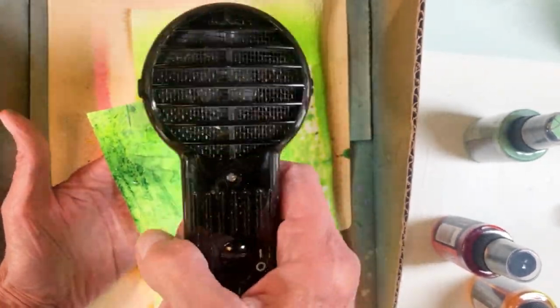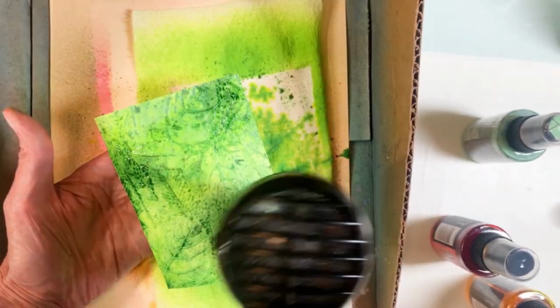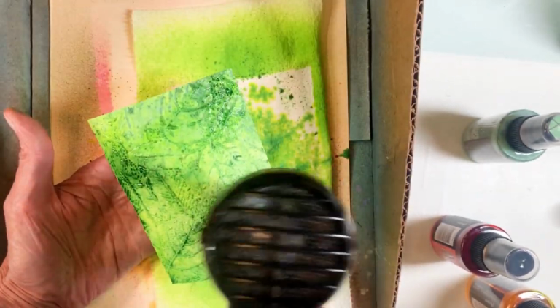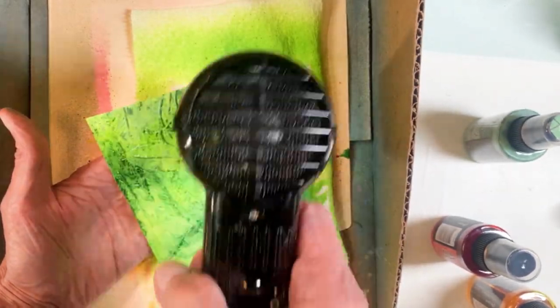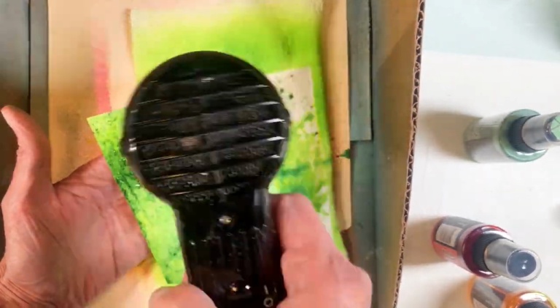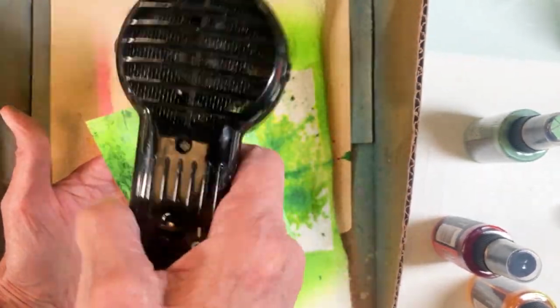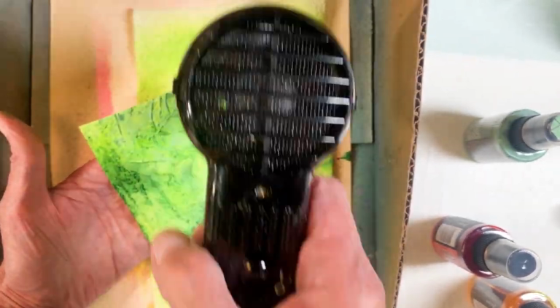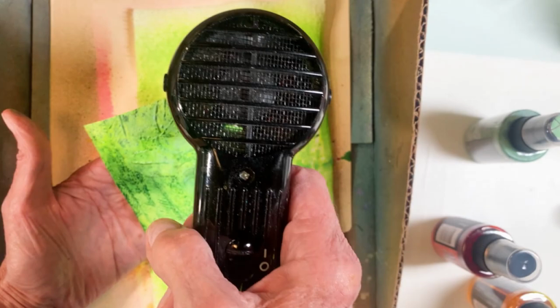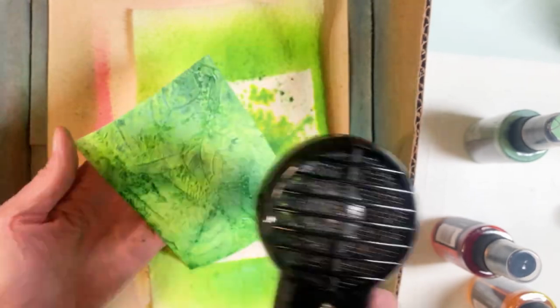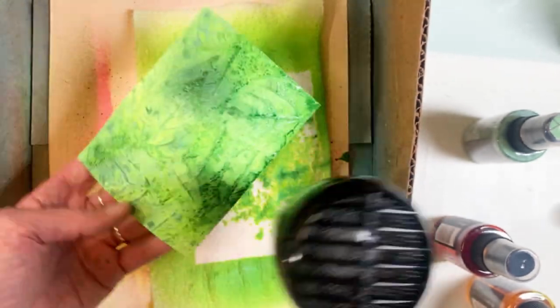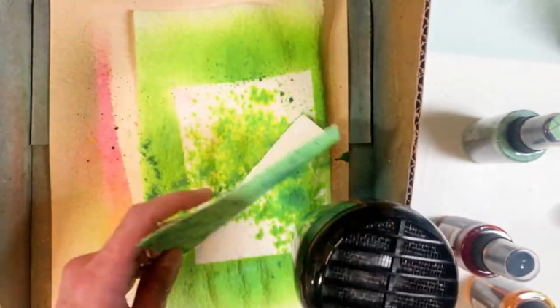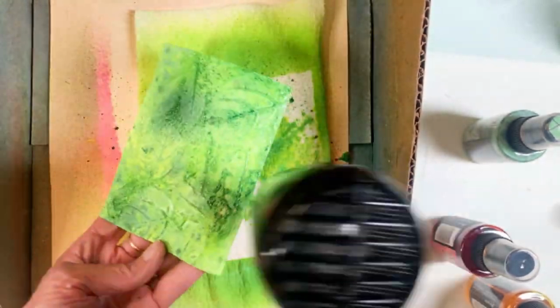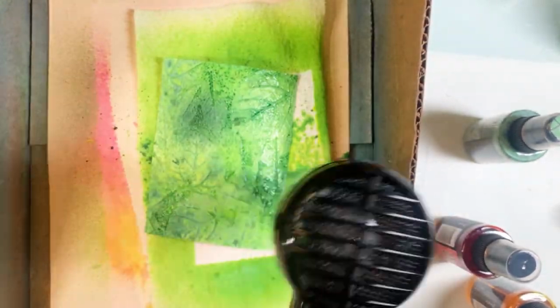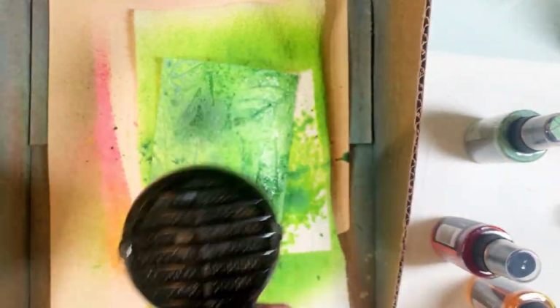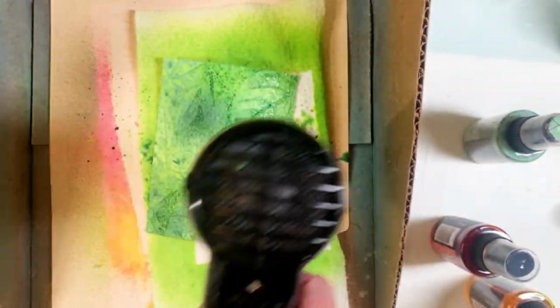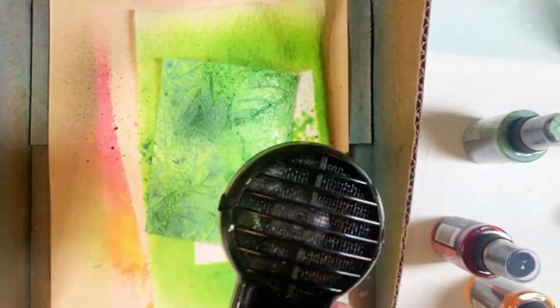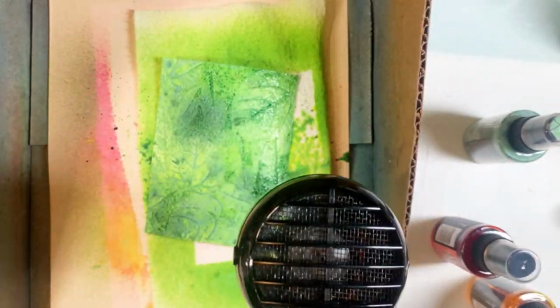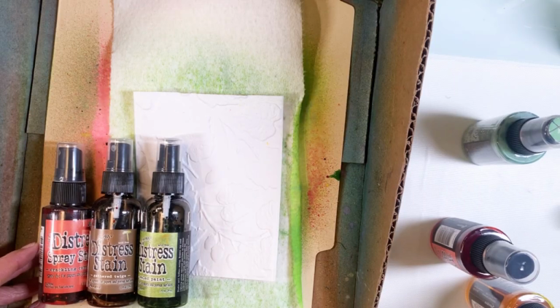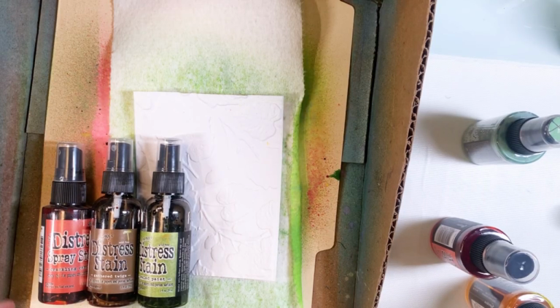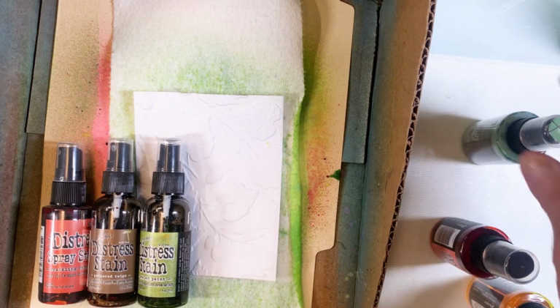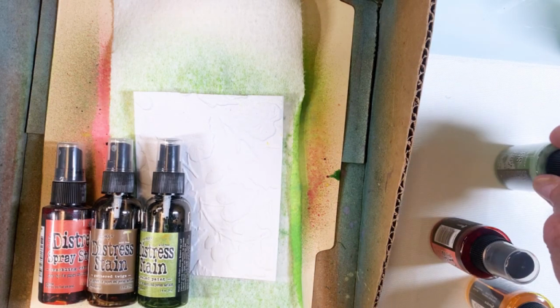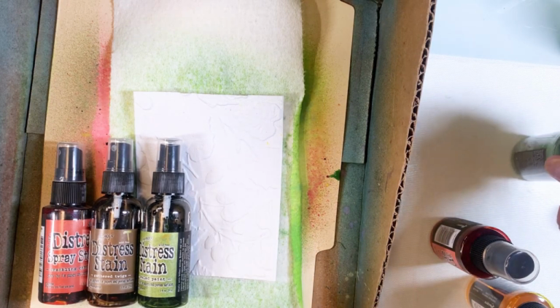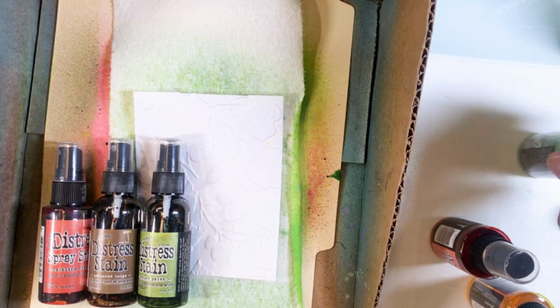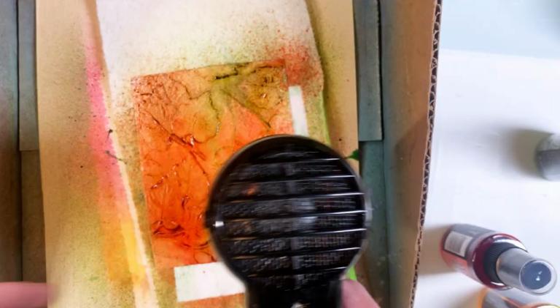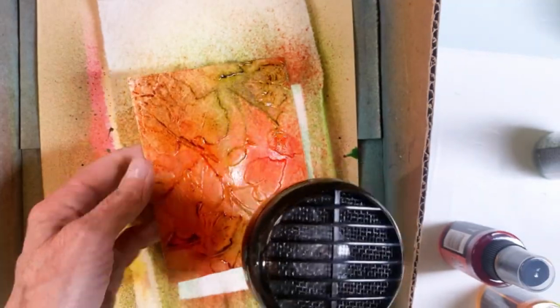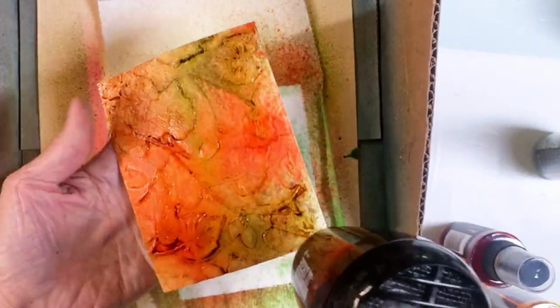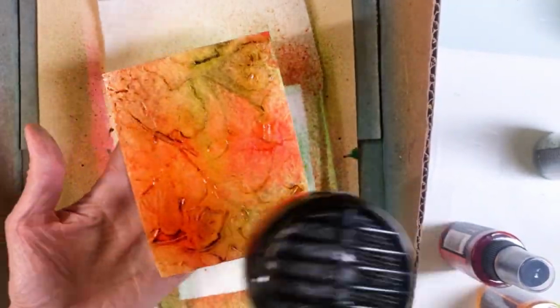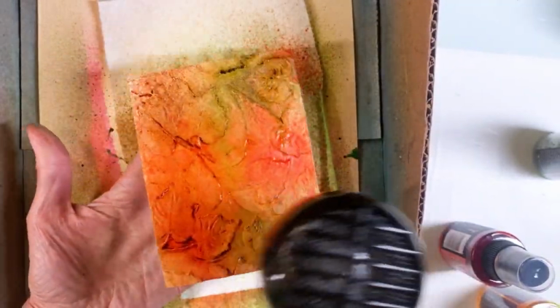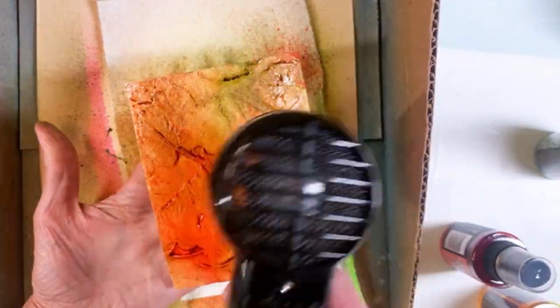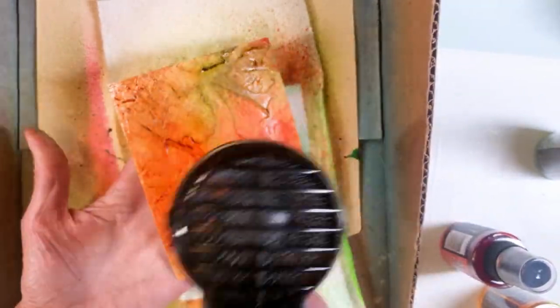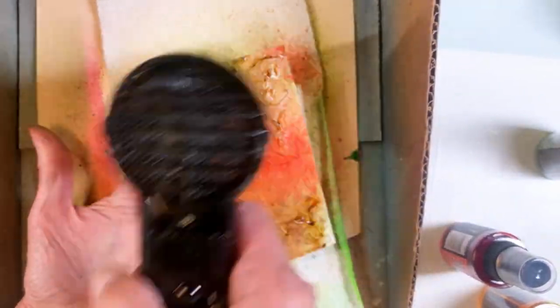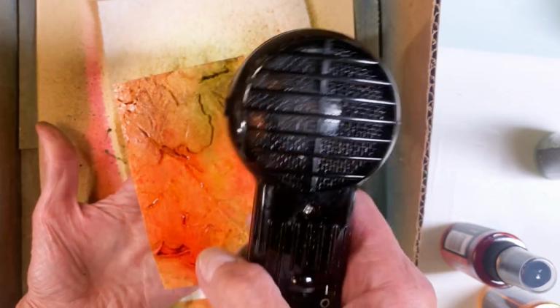Use watercolor paper as your background and just go for it — it was just a whole lot of fun. I did multiples of this. For the acorn ones, I kind of used that mossy green.